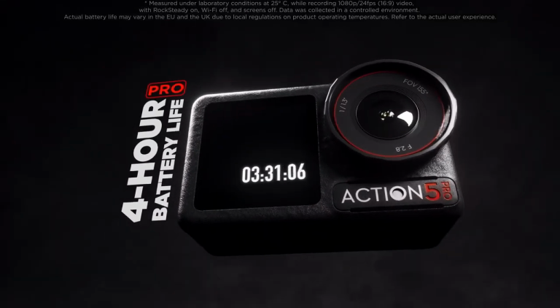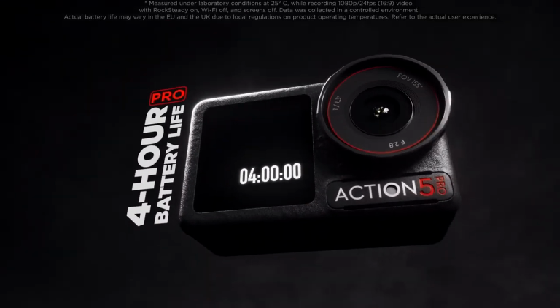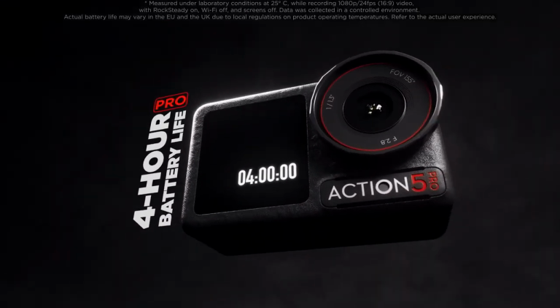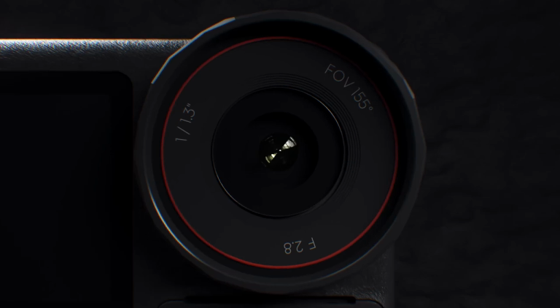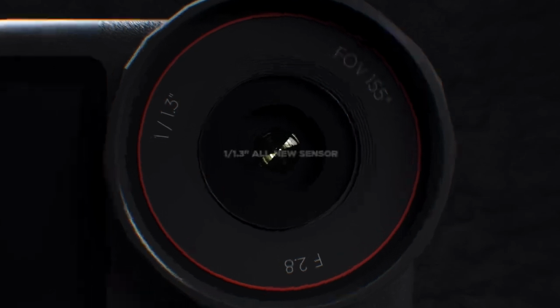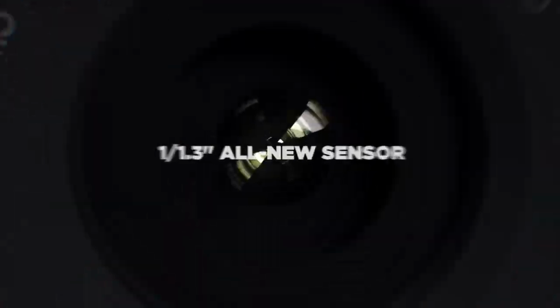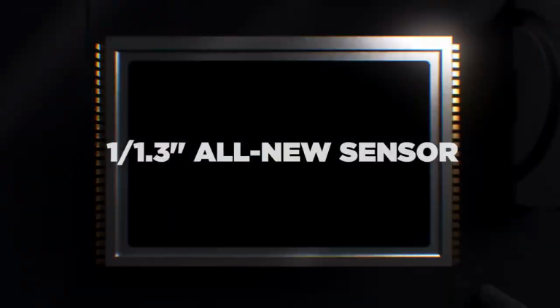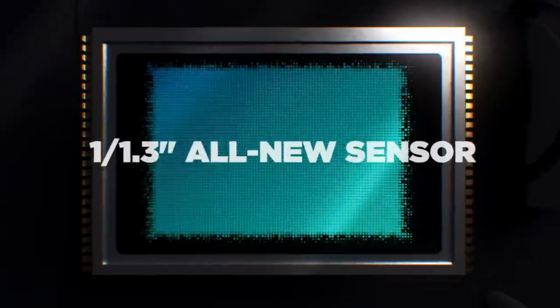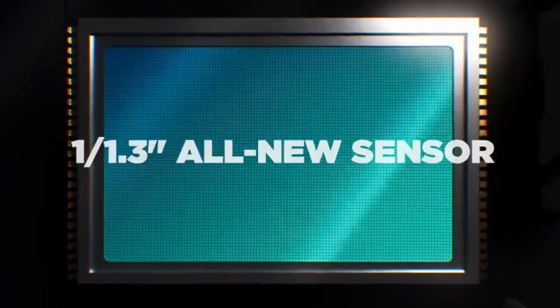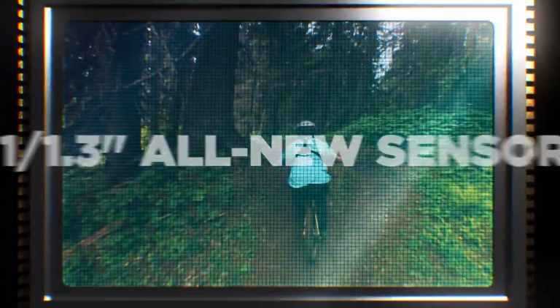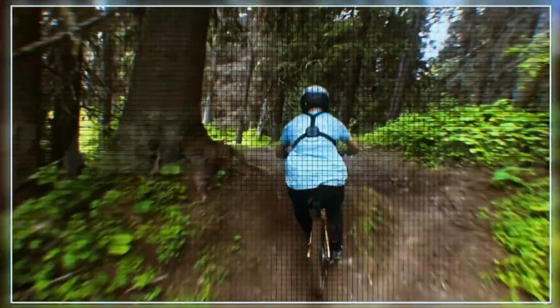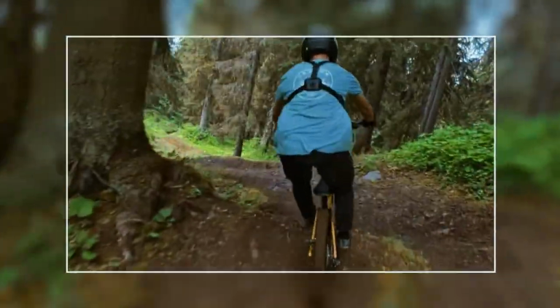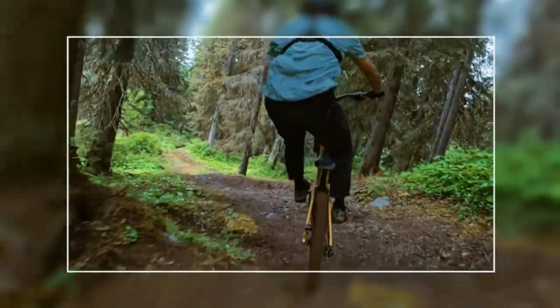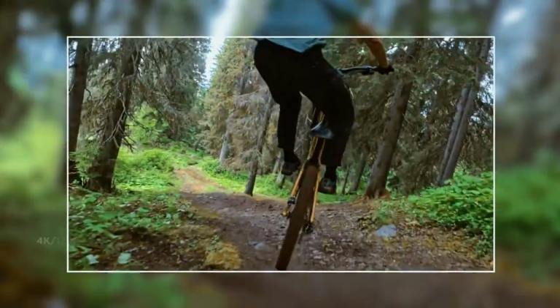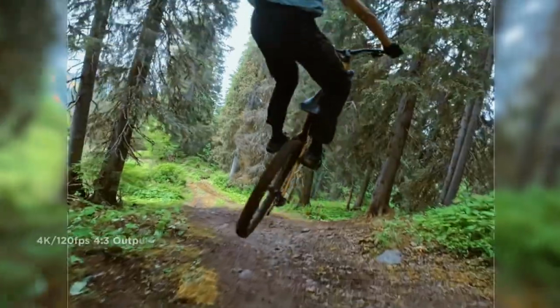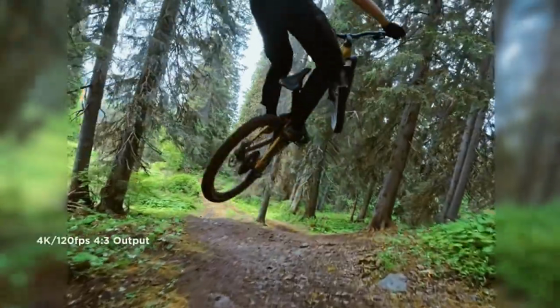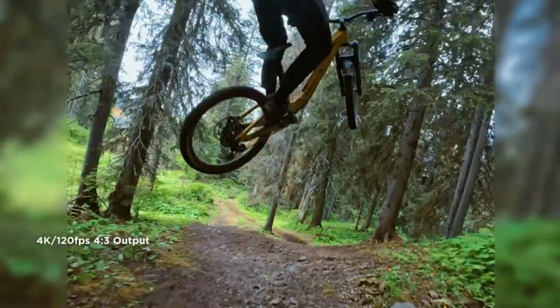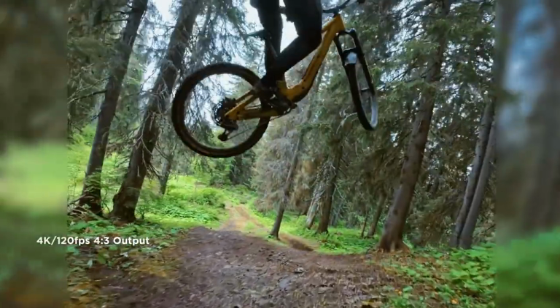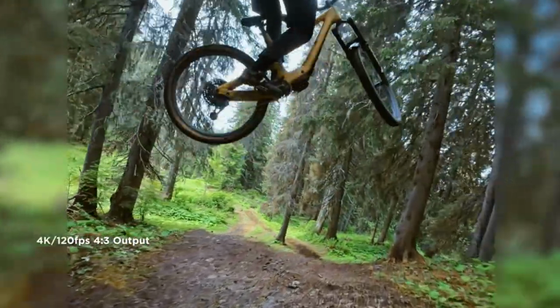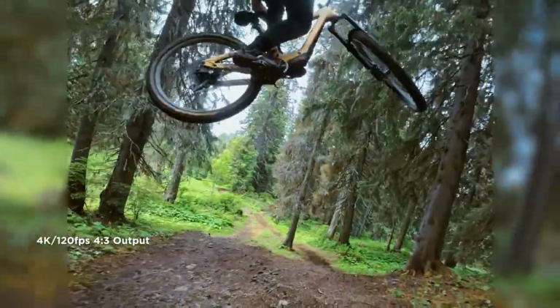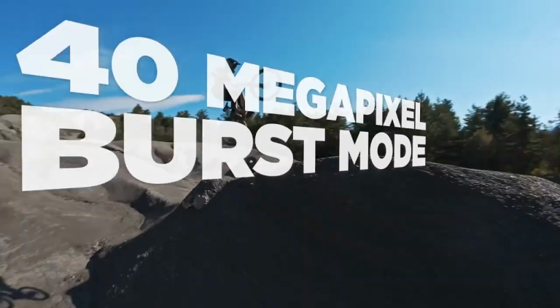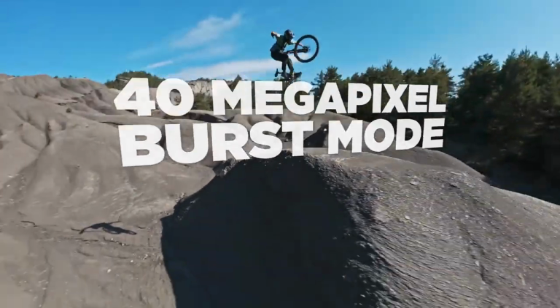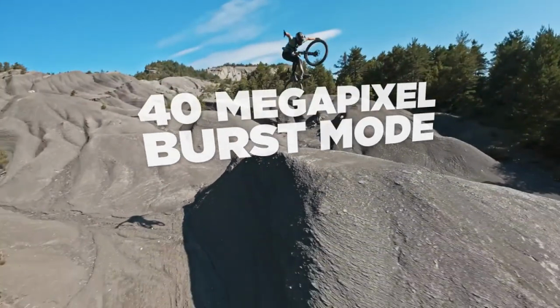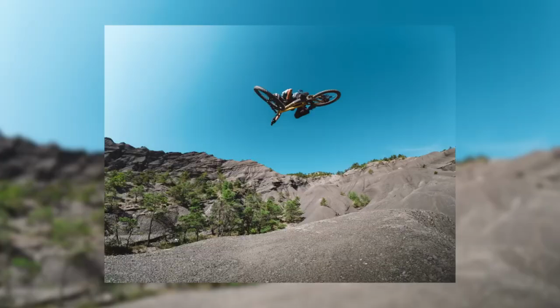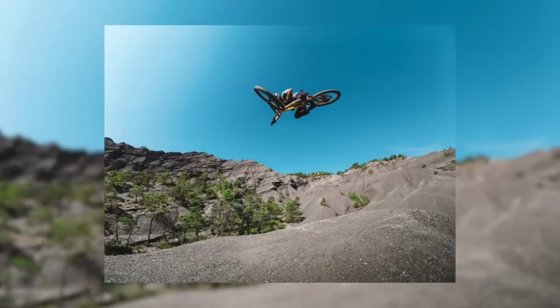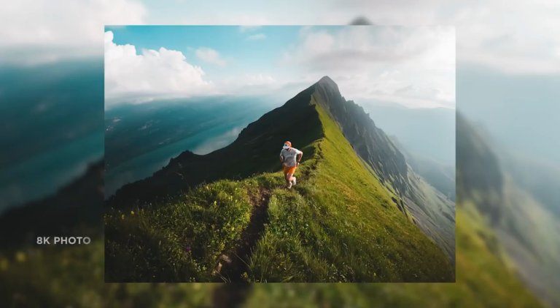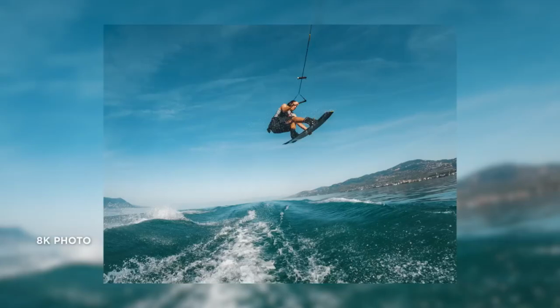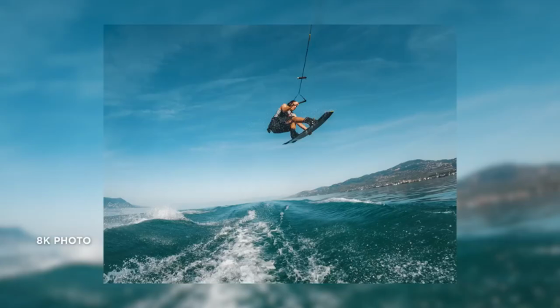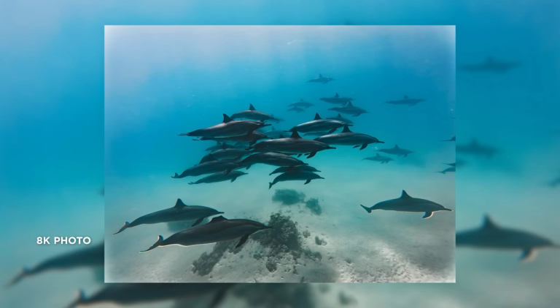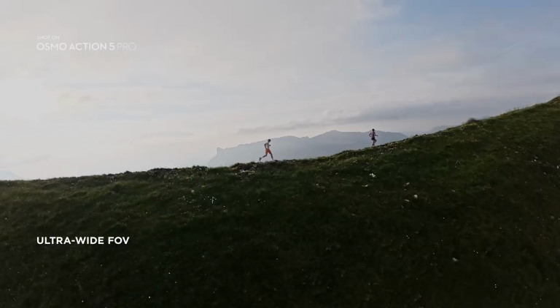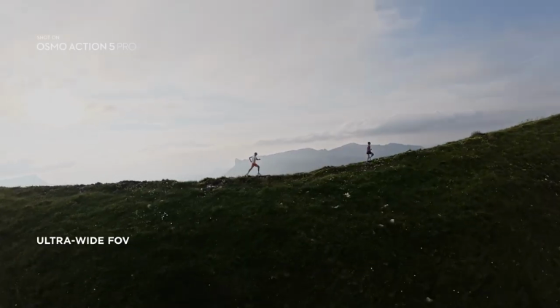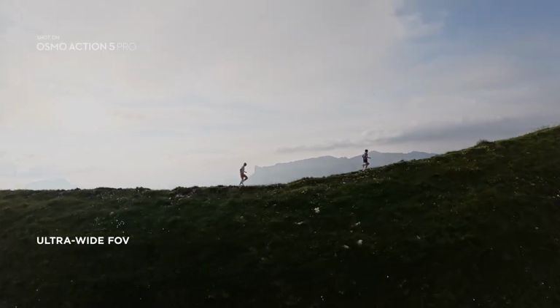Powered by an all-new 1/1.3 inch sensor, Action 5 Pro captures 4K at 120 frames per second and takes stunning 40 megapixel photos in burst mode, so you don't miss a thing.